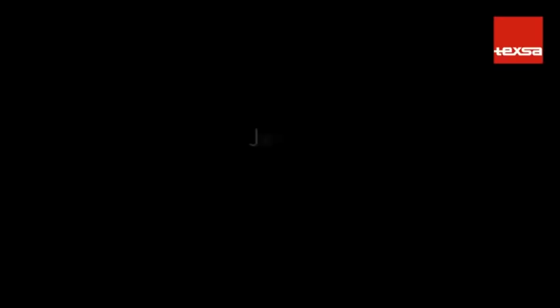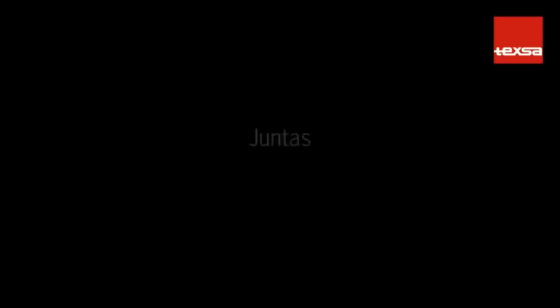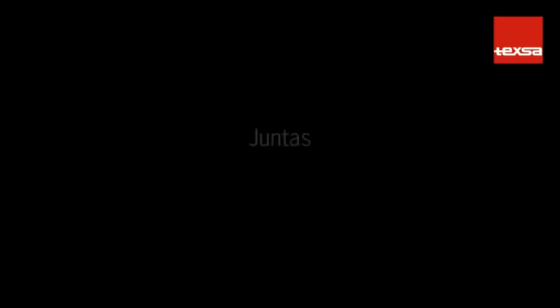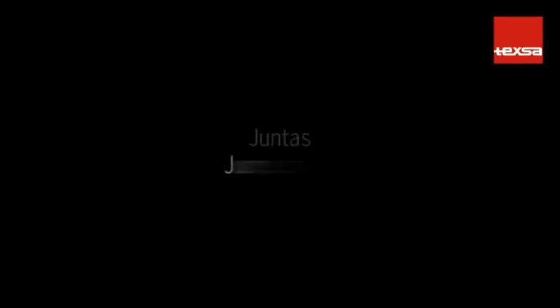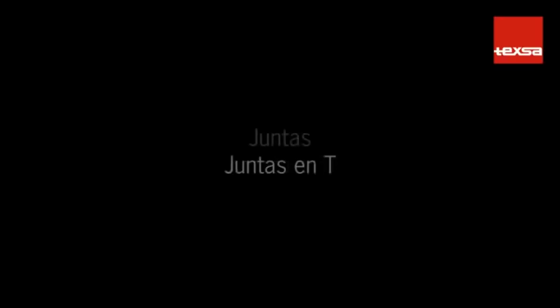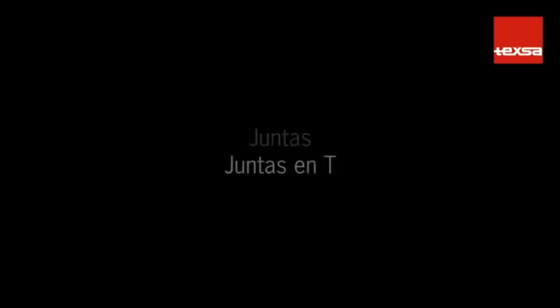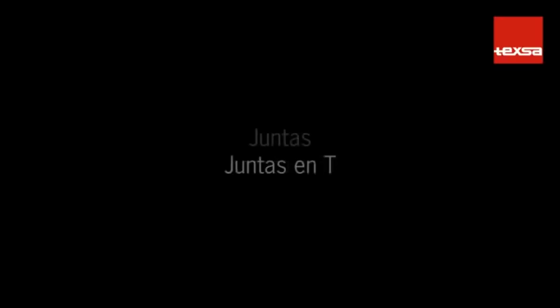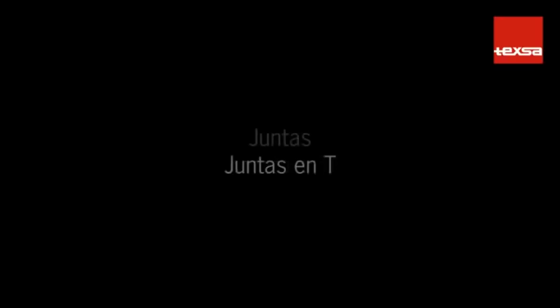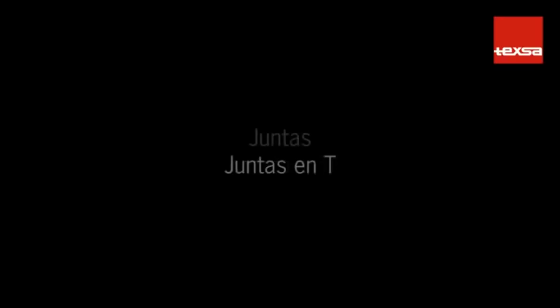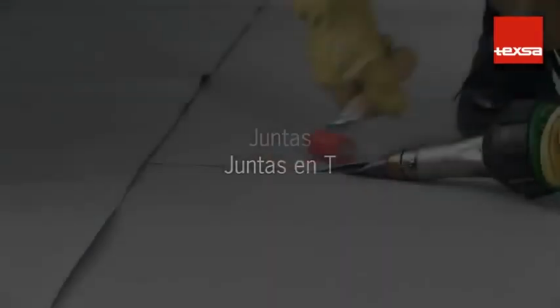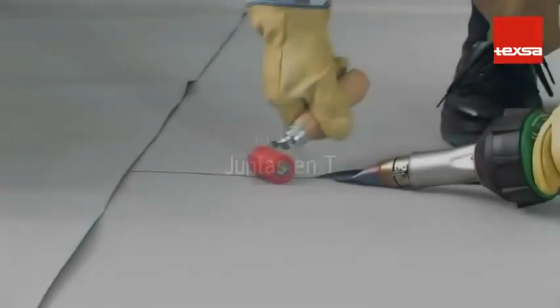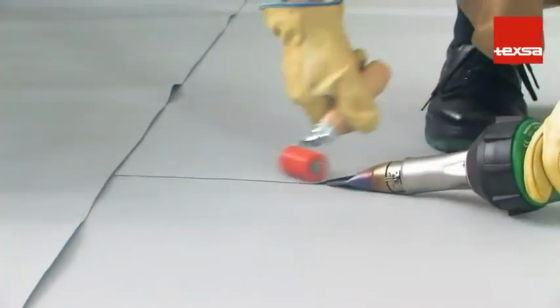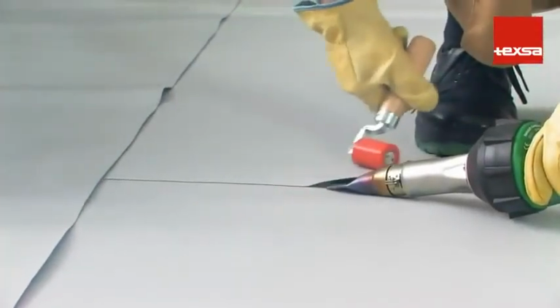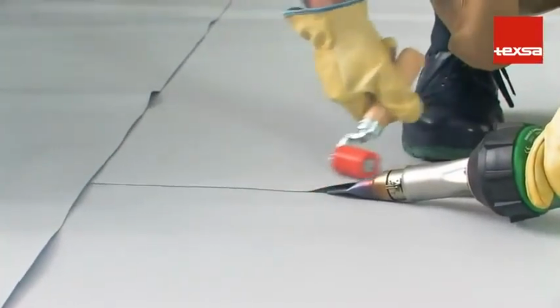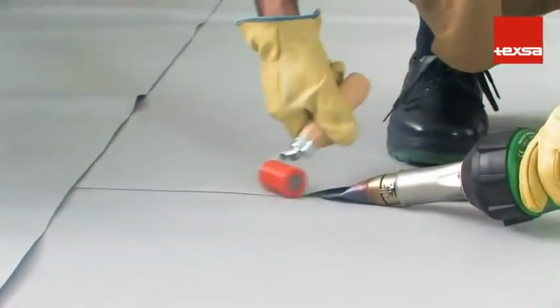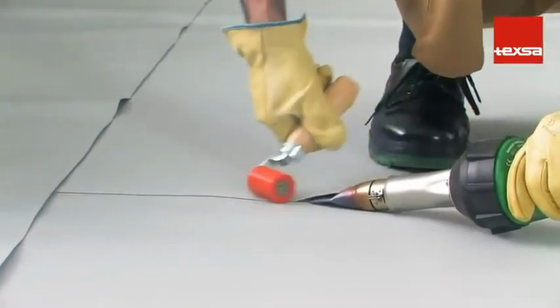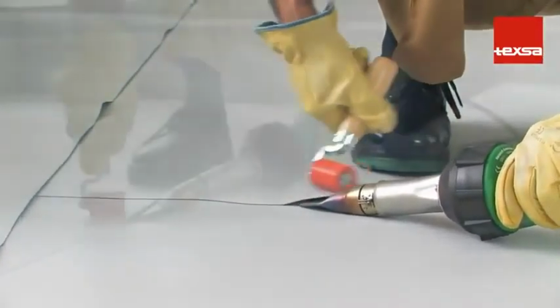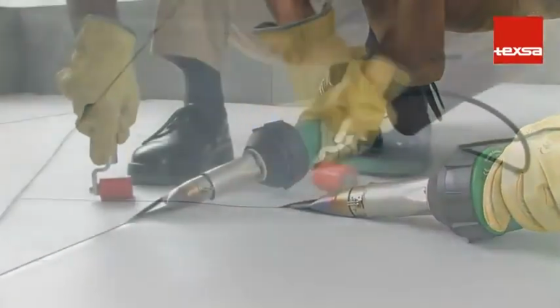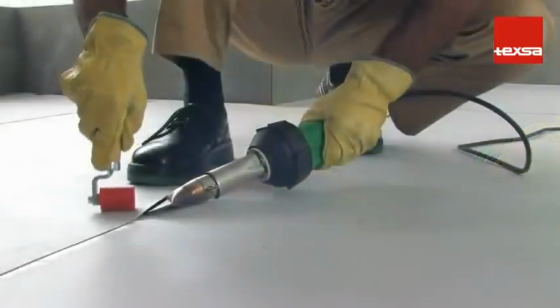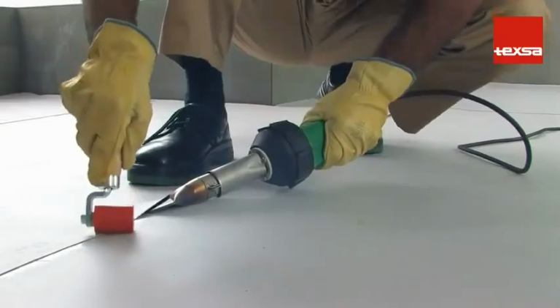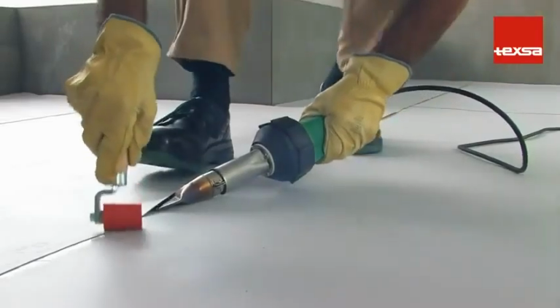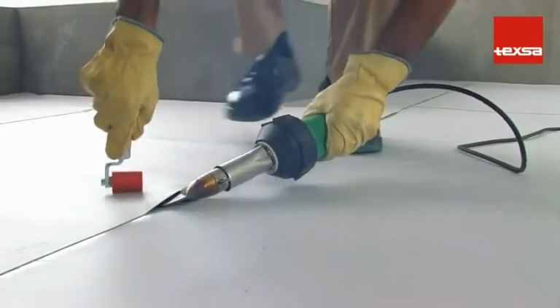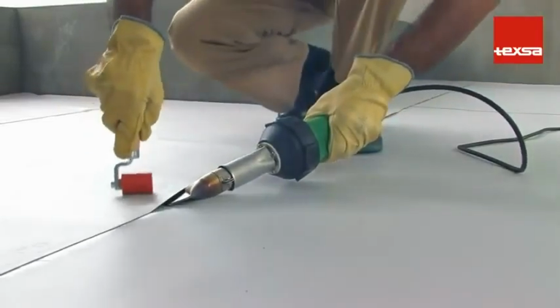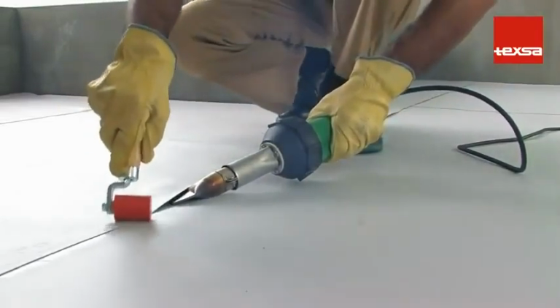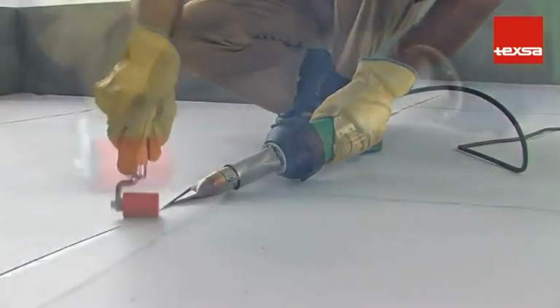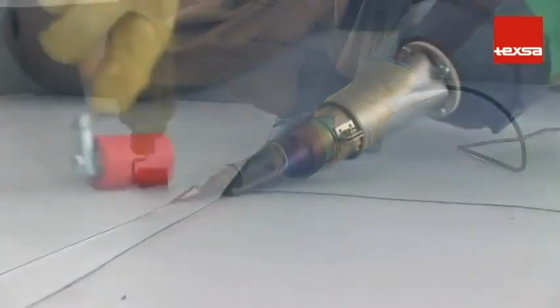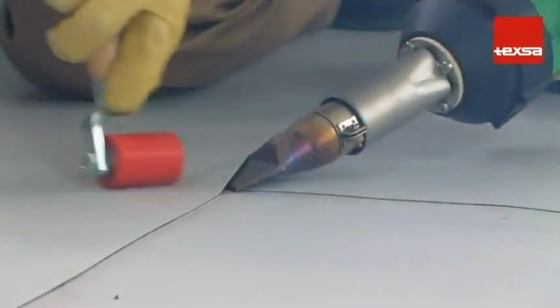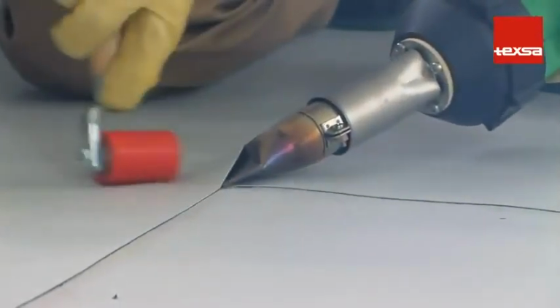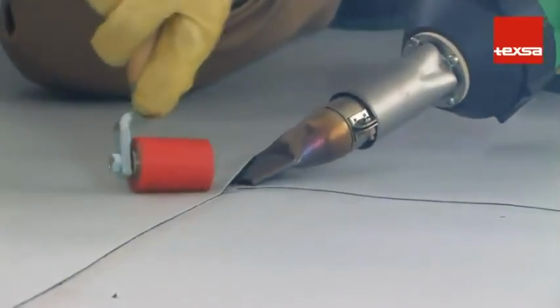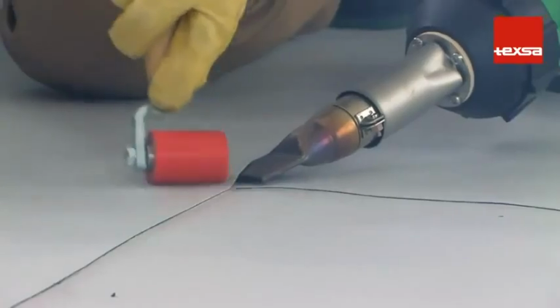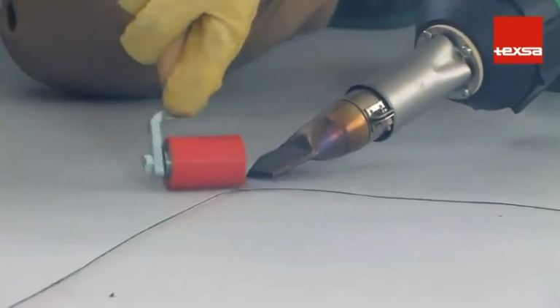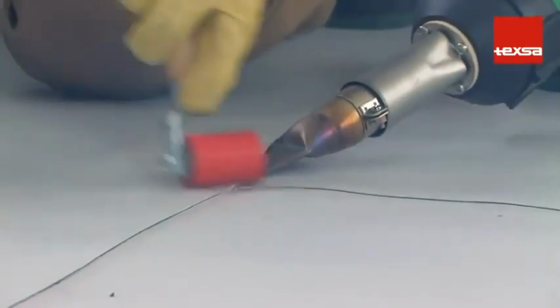Joints. T-joints. It is advisable to first weld the transversal joints, and then the longitudinal joints. When welding, take special care with the lip of the previous weld.